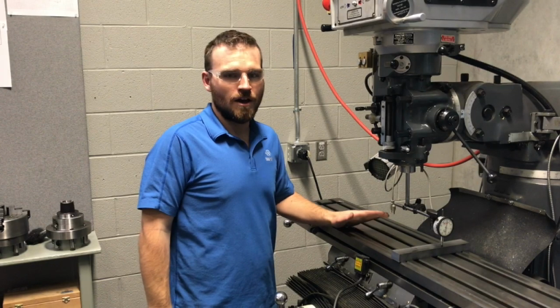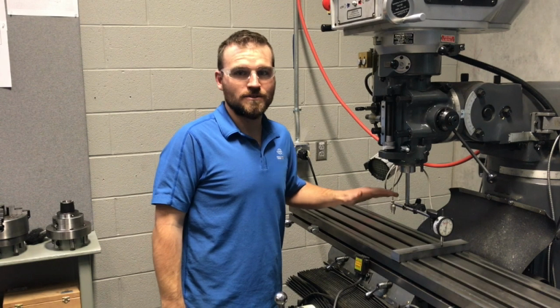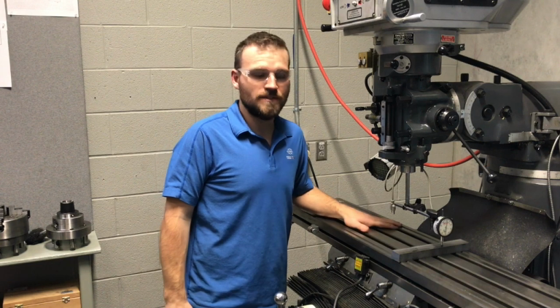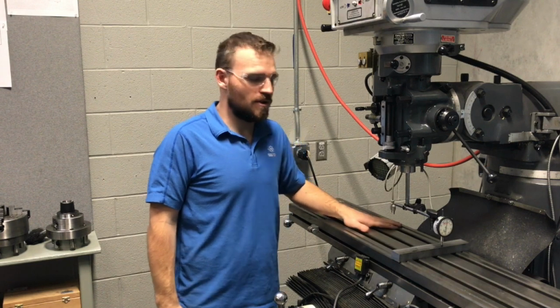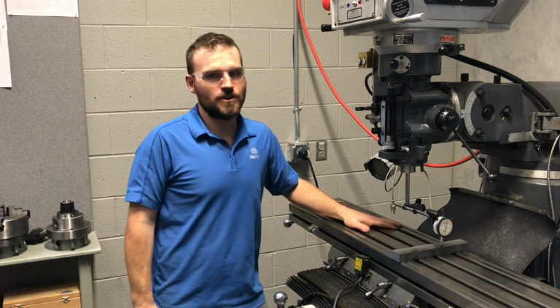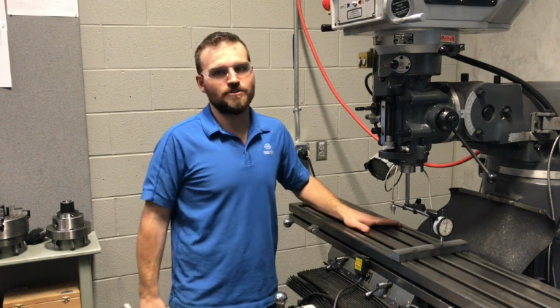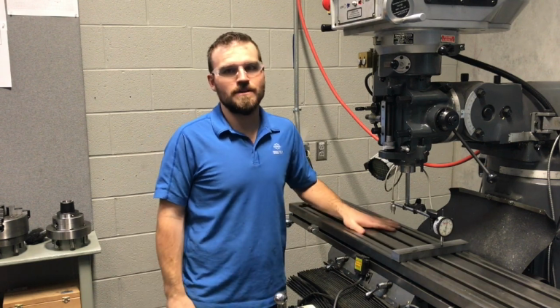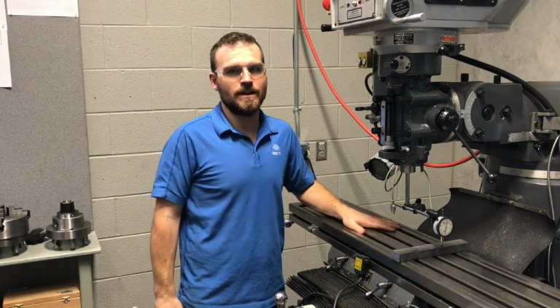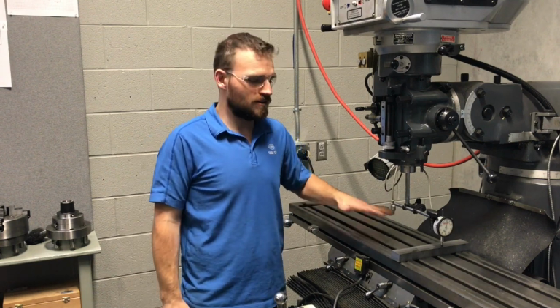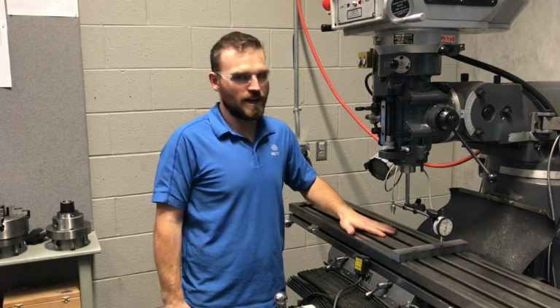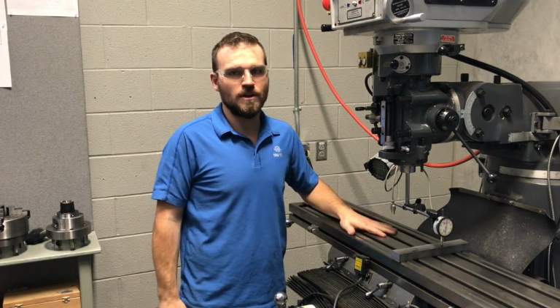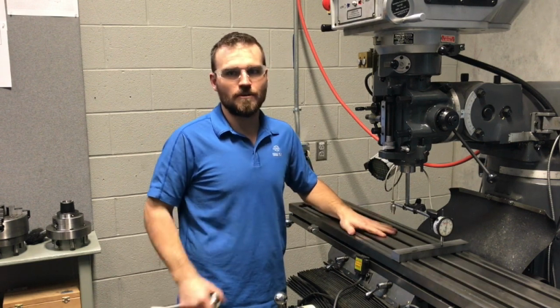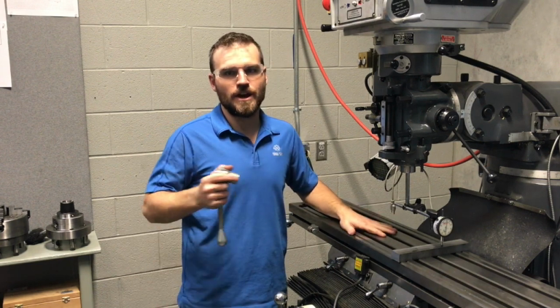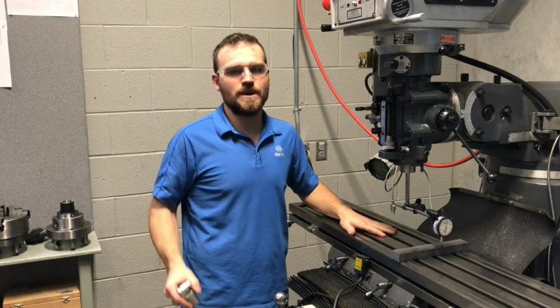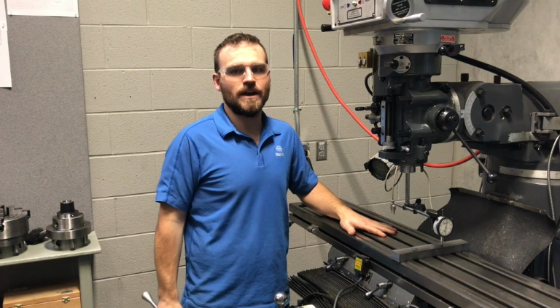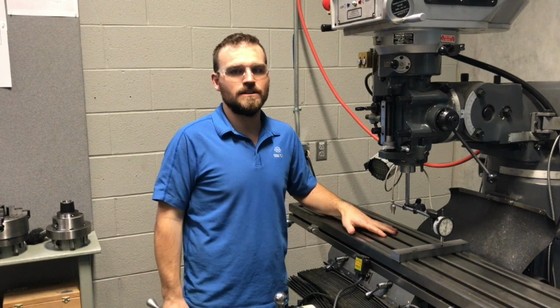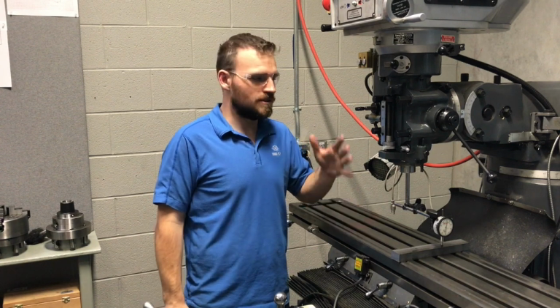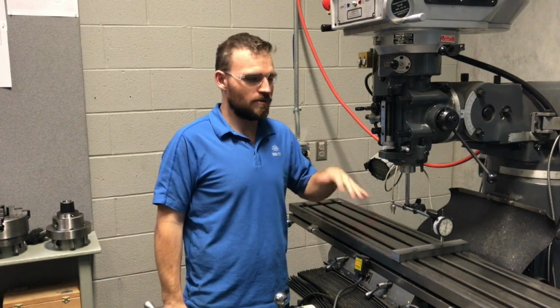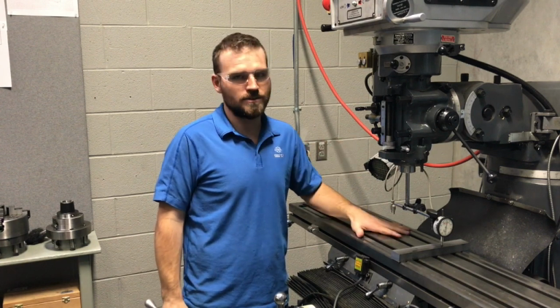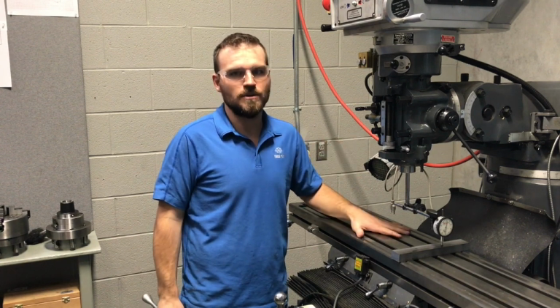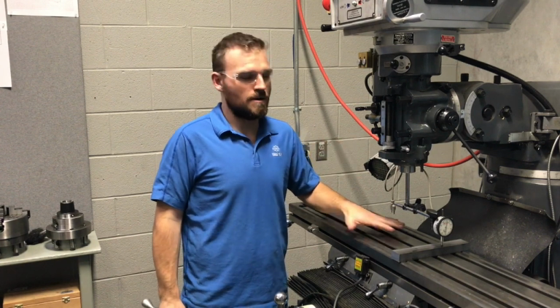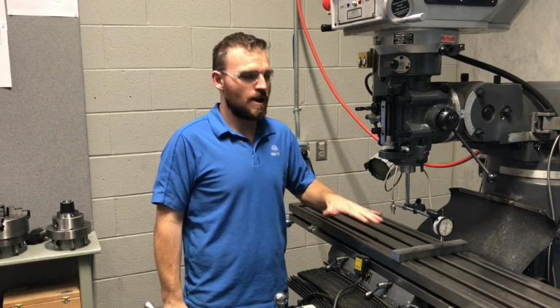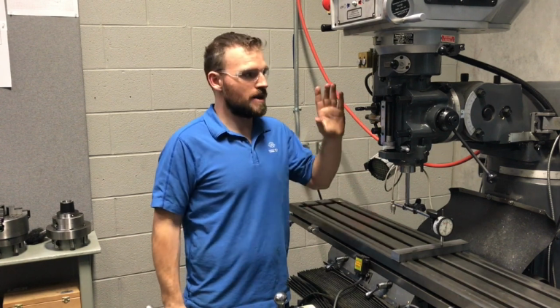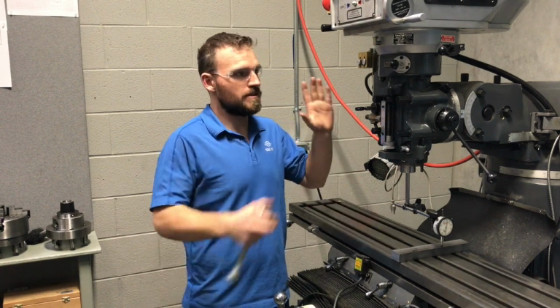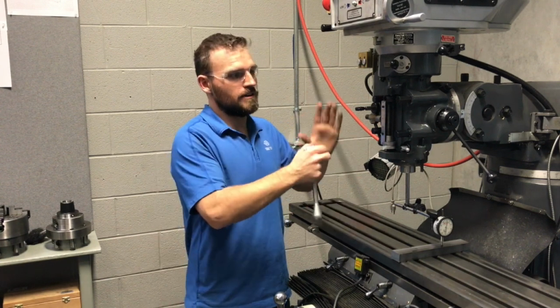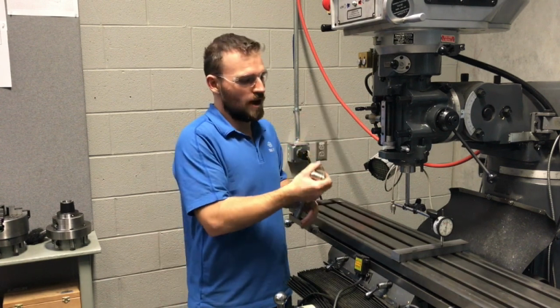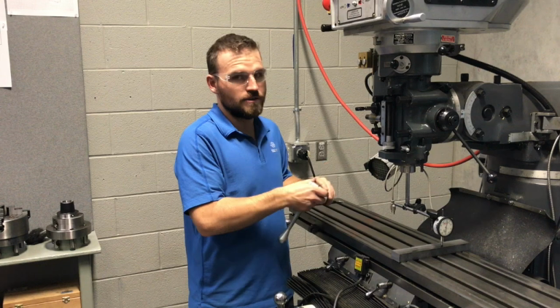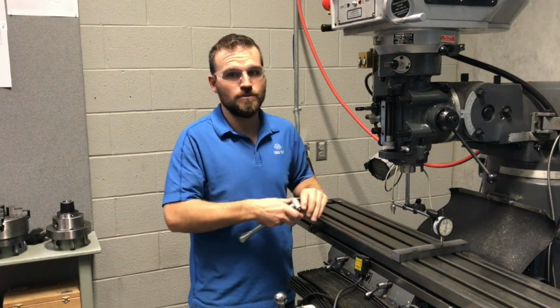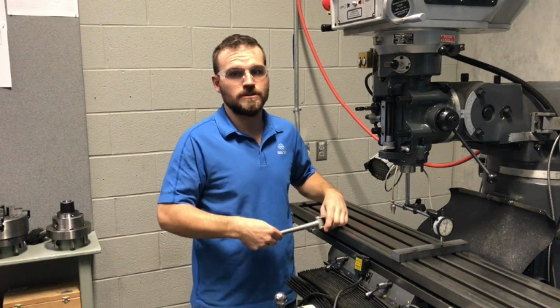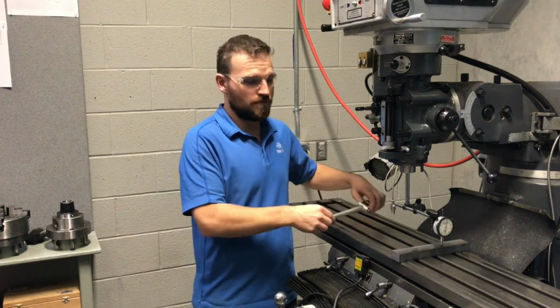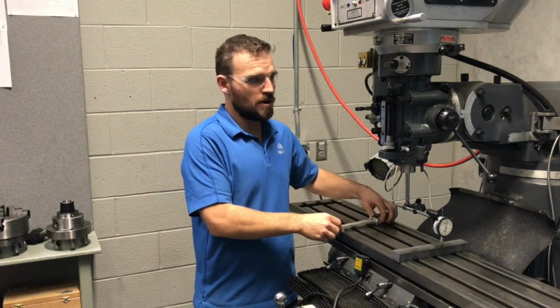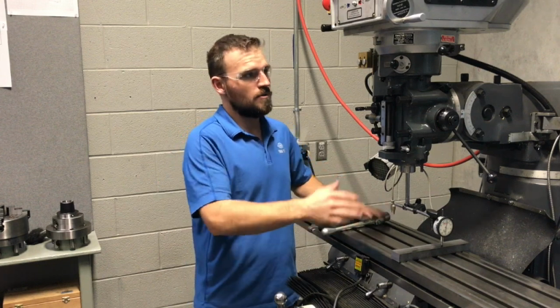In this video I want to show you how to tram the head to the table. Later on we're going to show you how to tram the vise to the head or to the table, but right now we're just tramming the head. We're going to do this in two parts — the first part we're going to talk about the side-to-side angle.